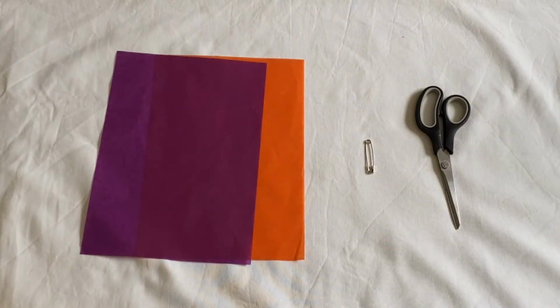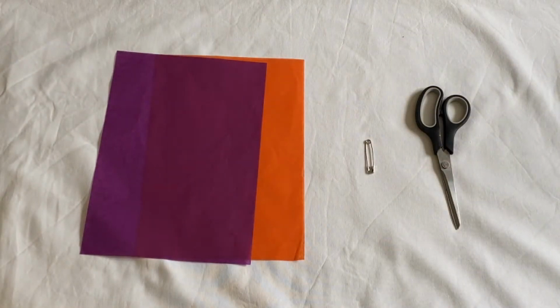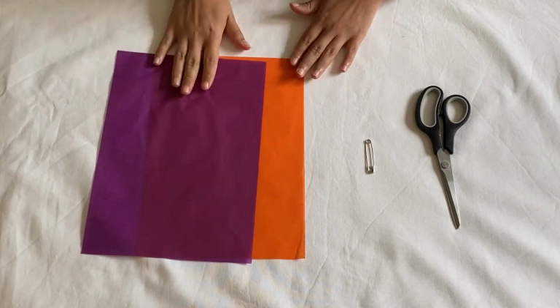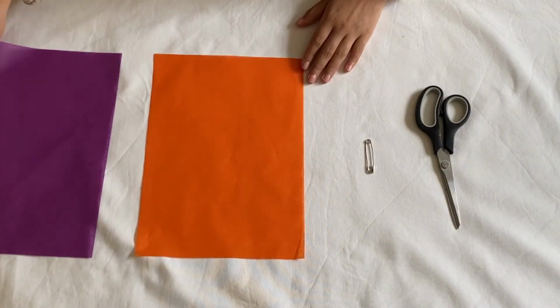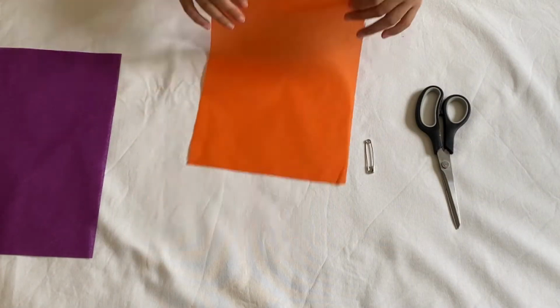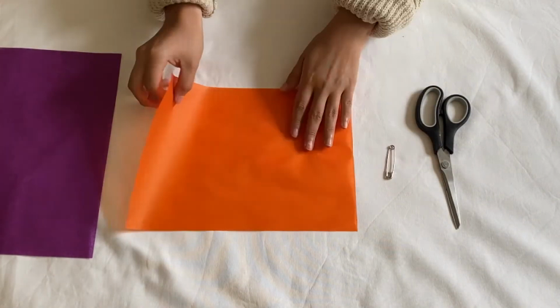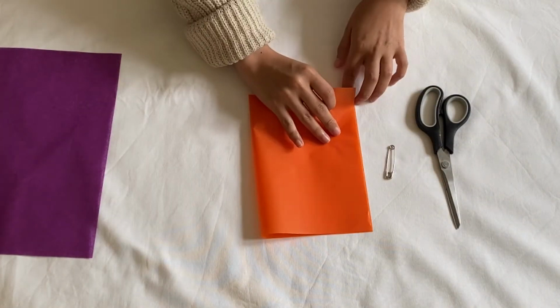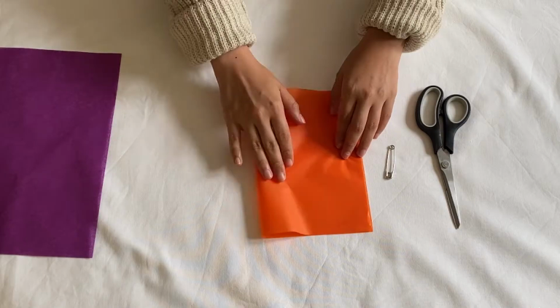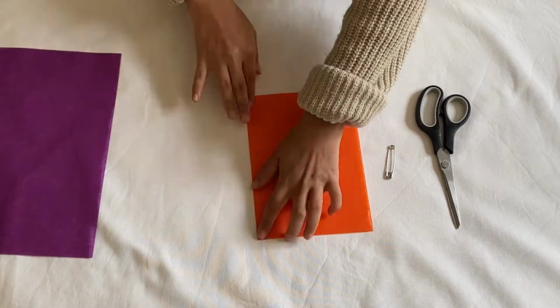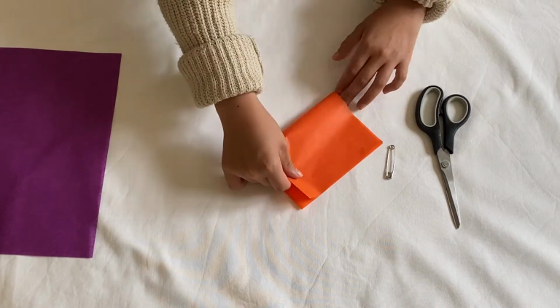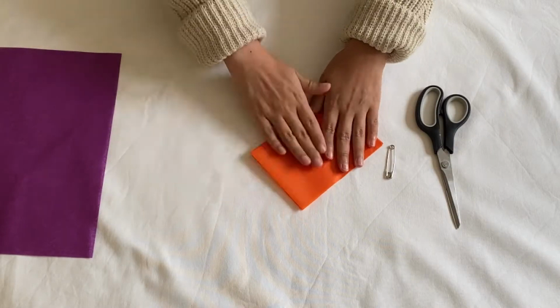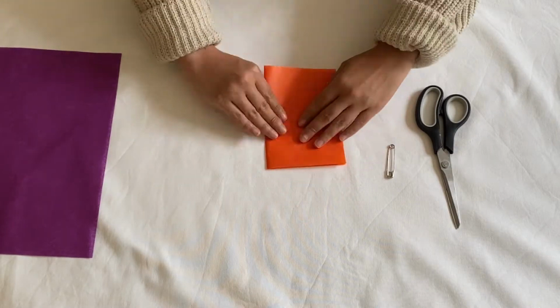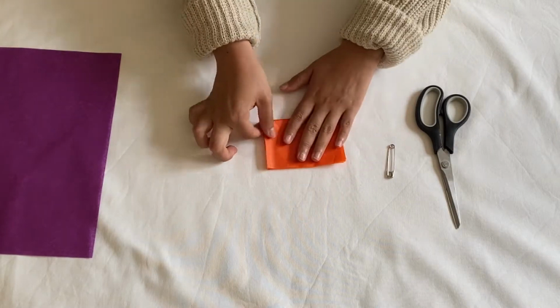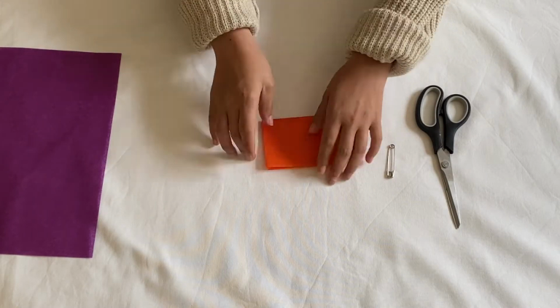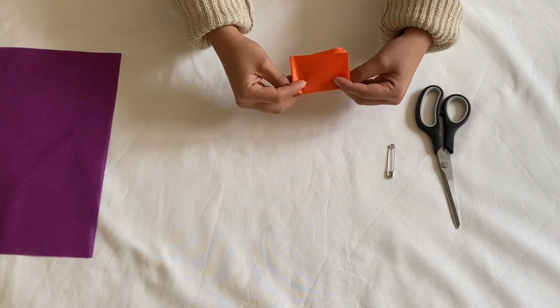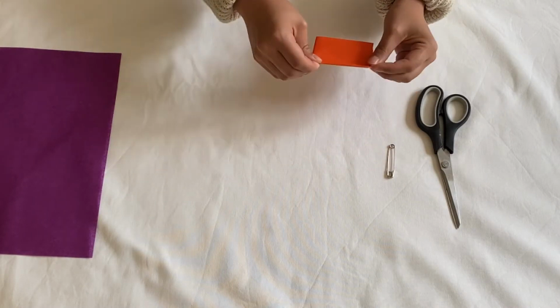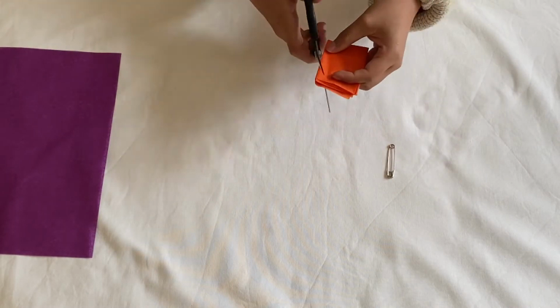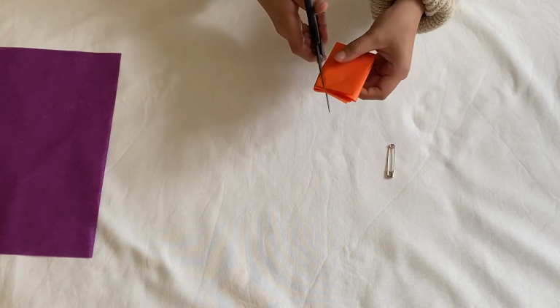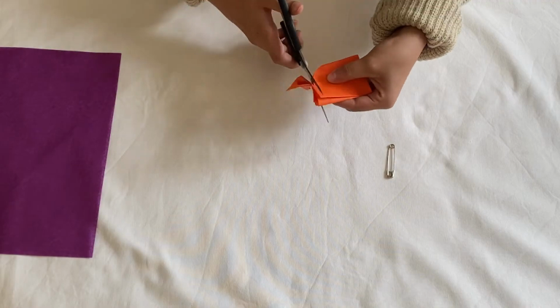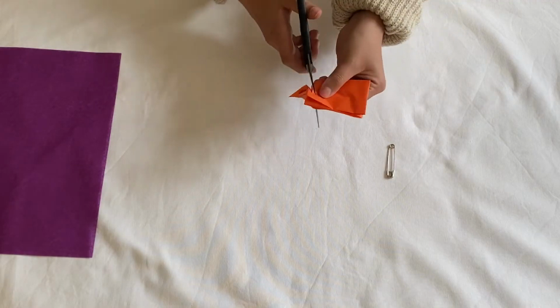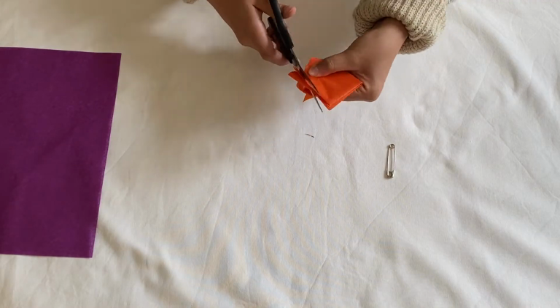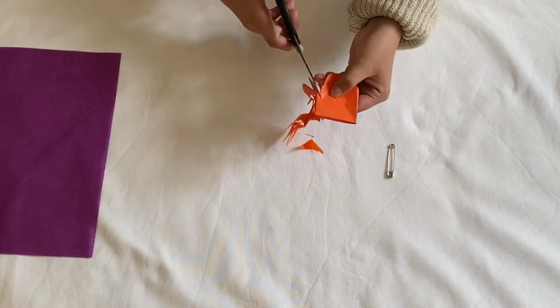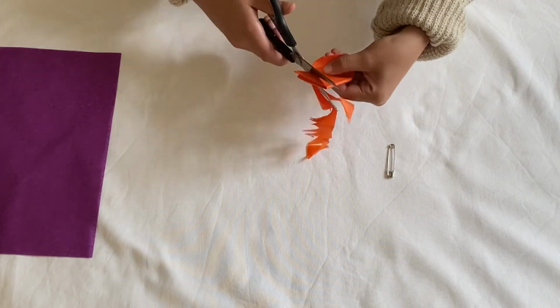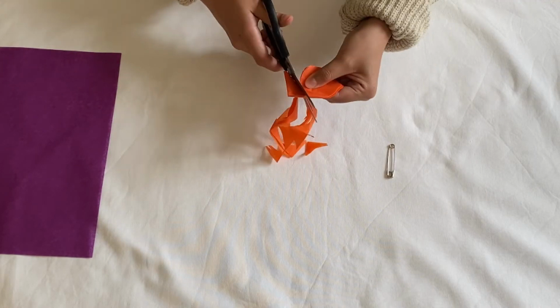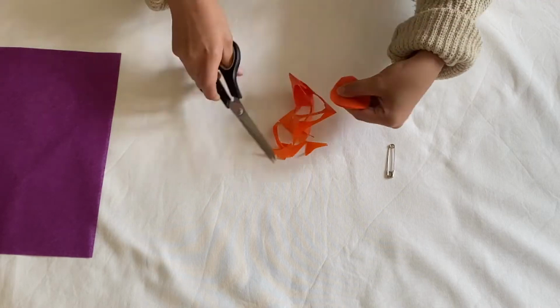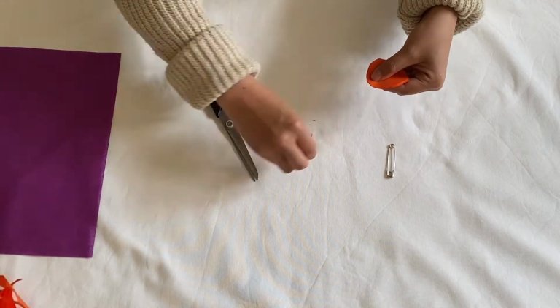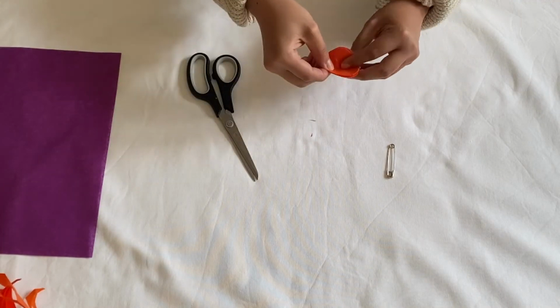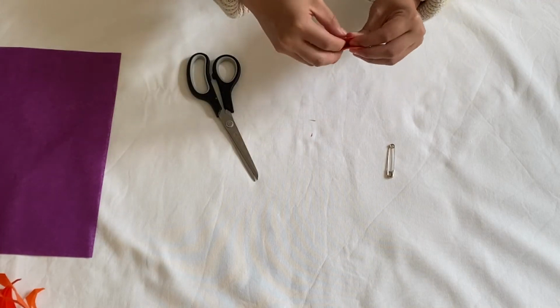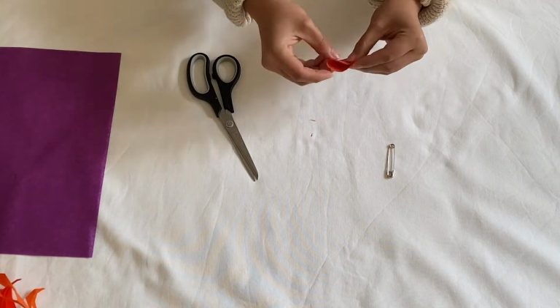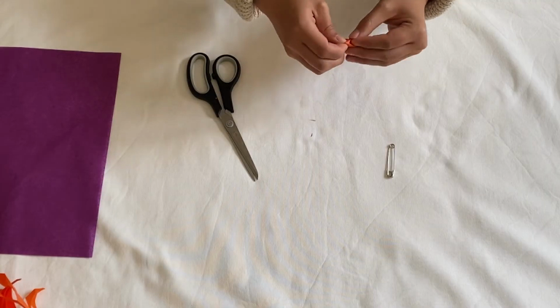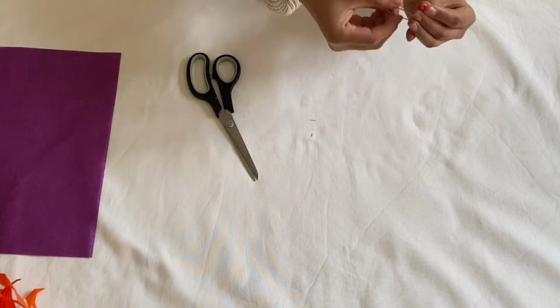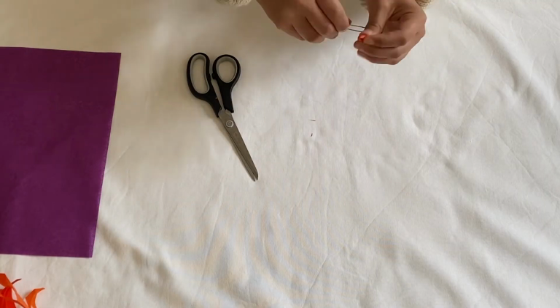To recreate these flowers you'll need tissue paper, a safety pin and scissors. You'll start by folding the paper into as many squares as possible. Then you'll cut it in a round shape, making sure to go all the way around the edges.